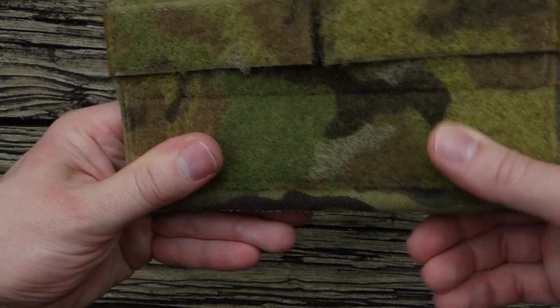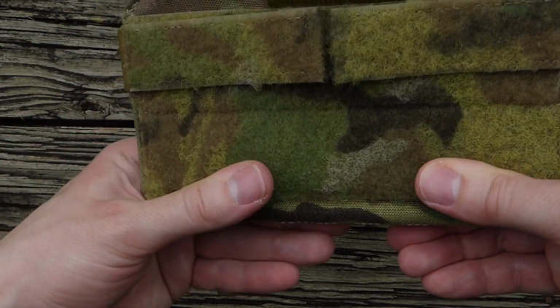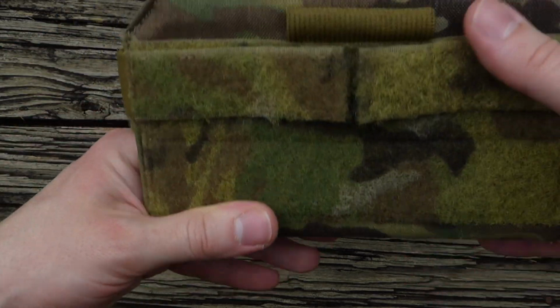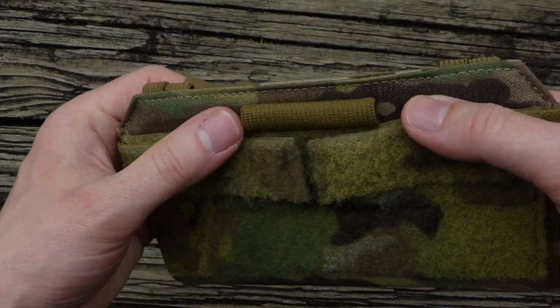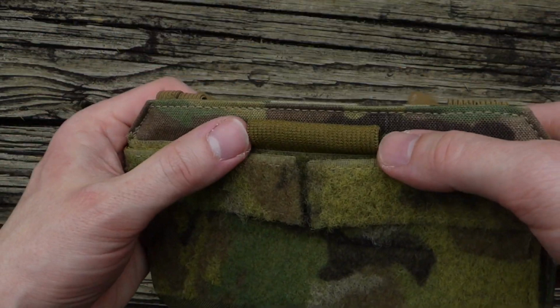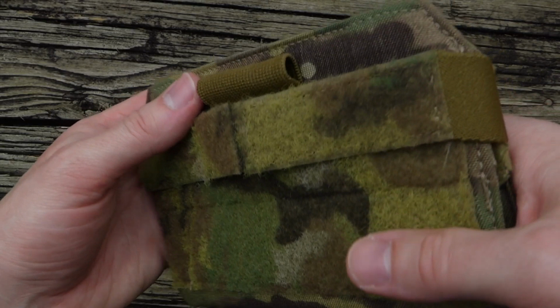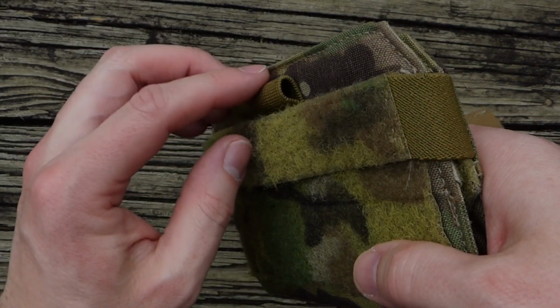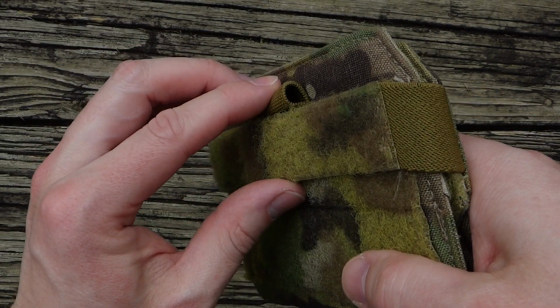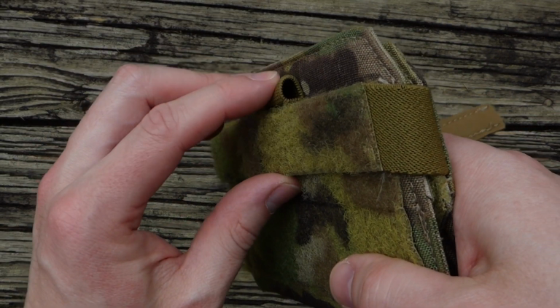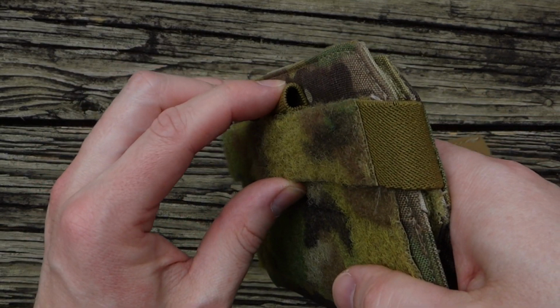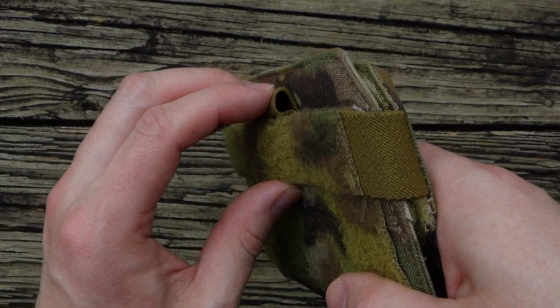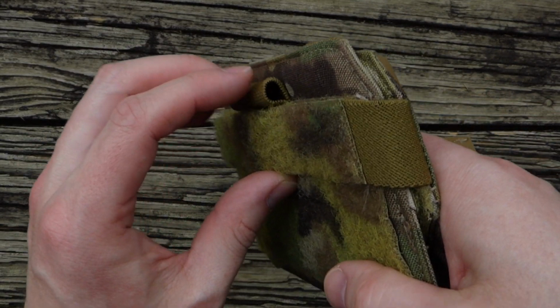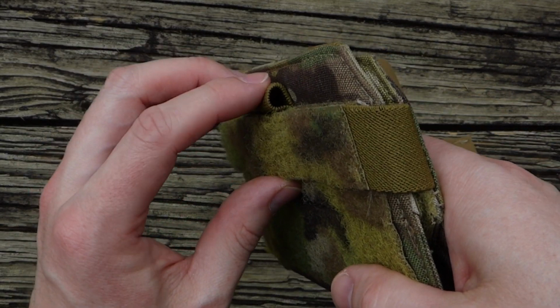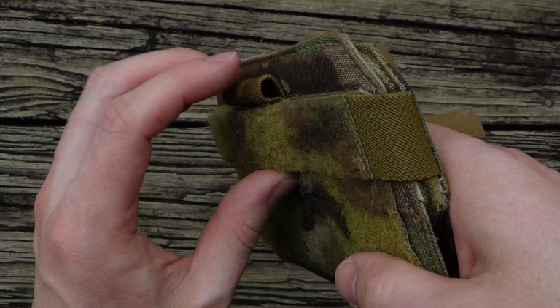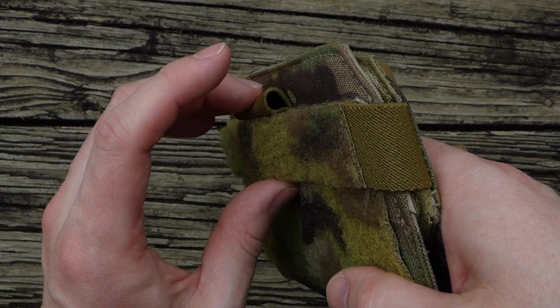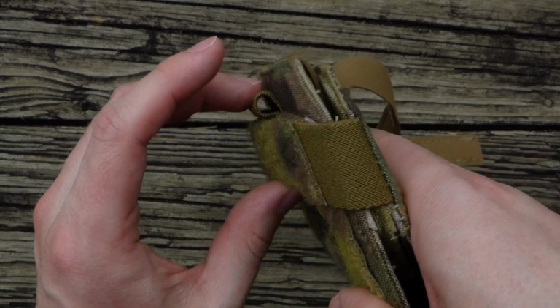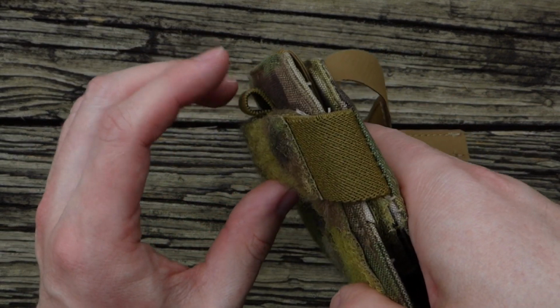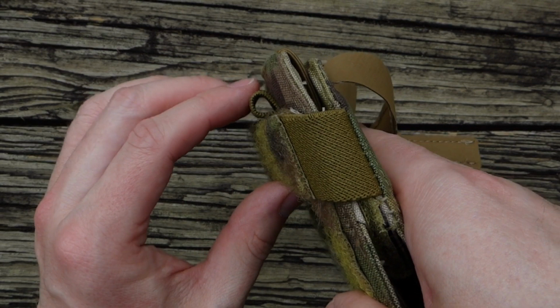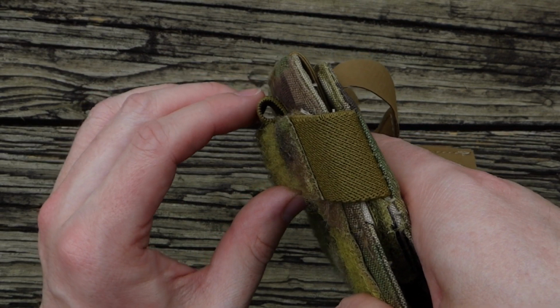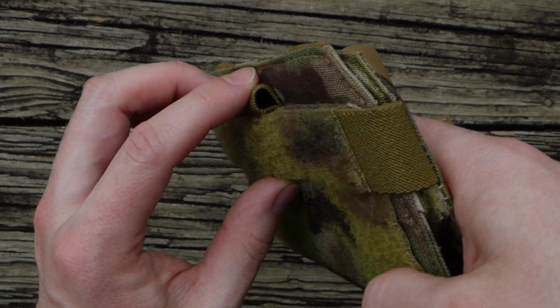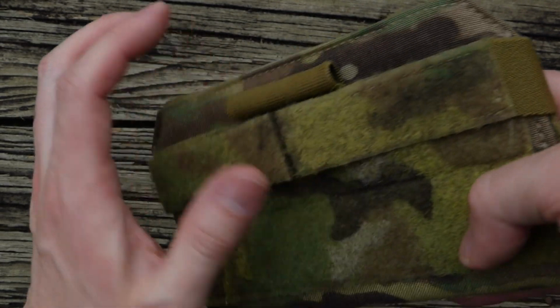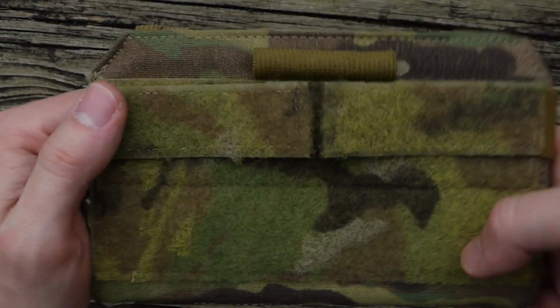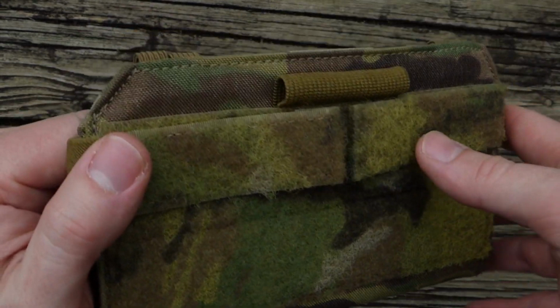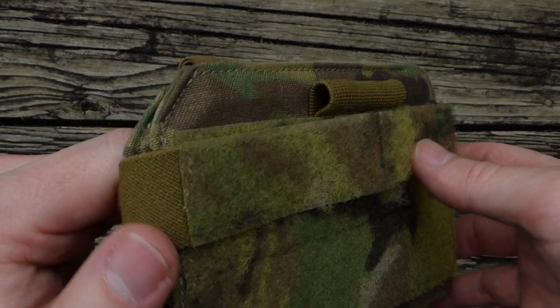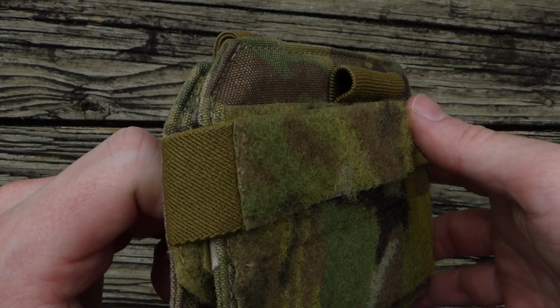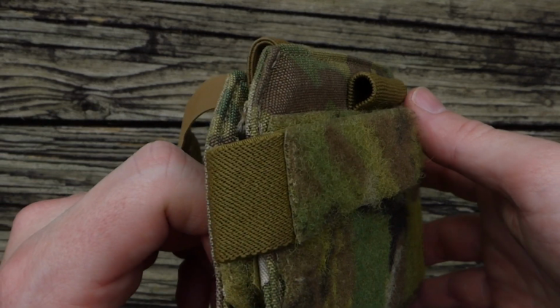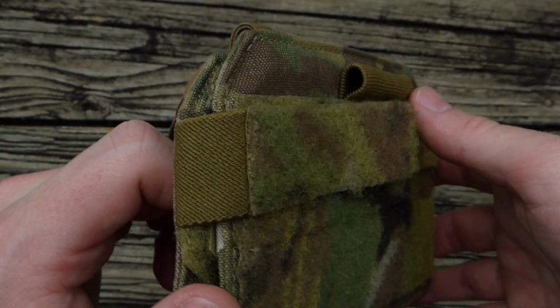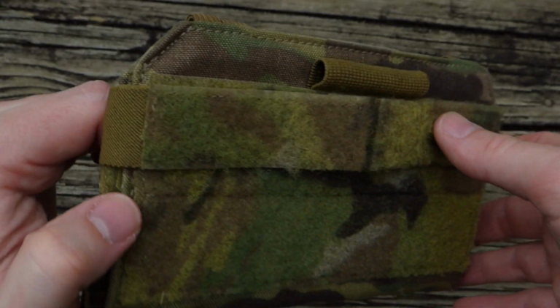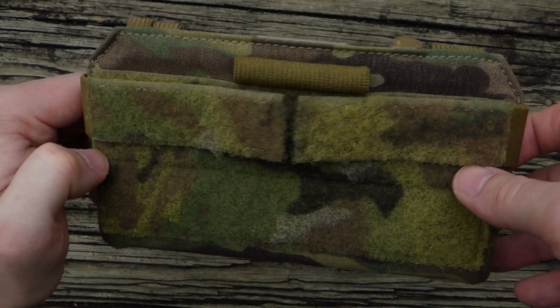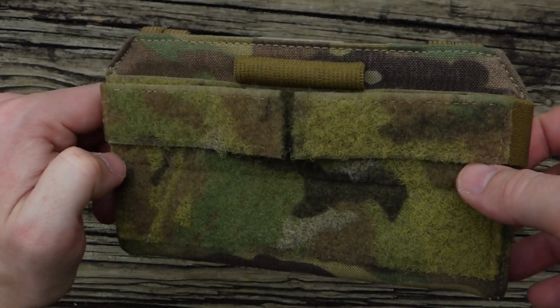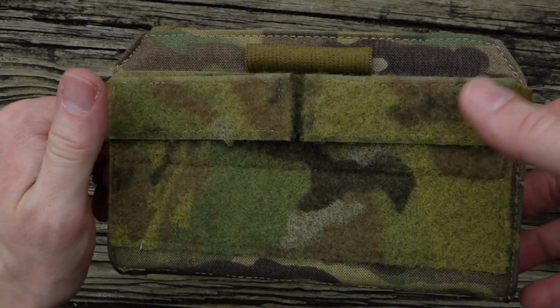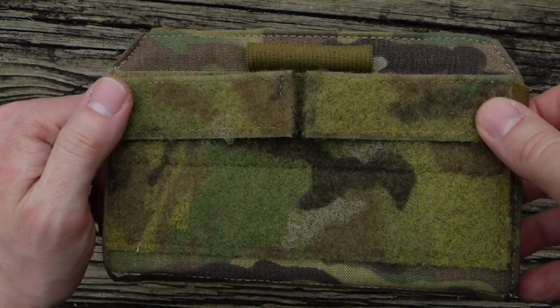You also have an elastic strap at the top here, which I think is designed for Sharpies or pens. I was able to fit a chem light through mine with a little bit of work, so you could run that.